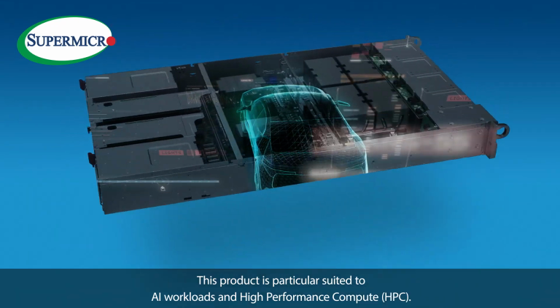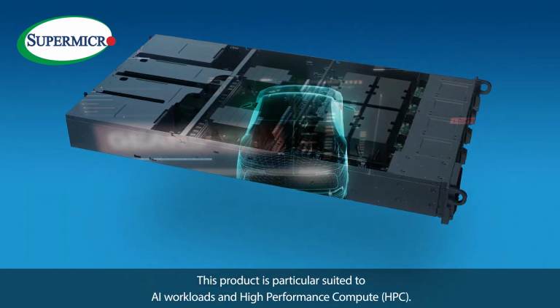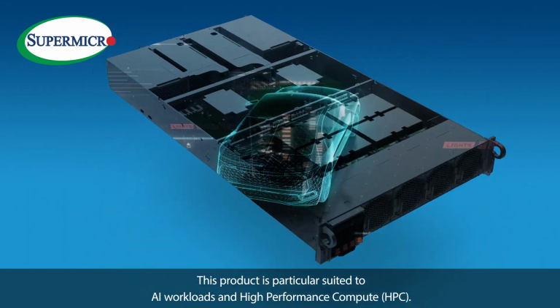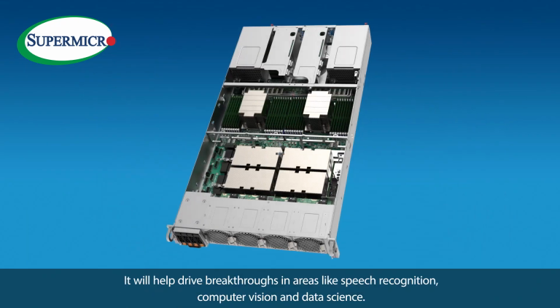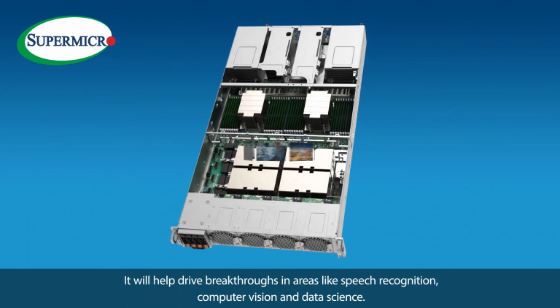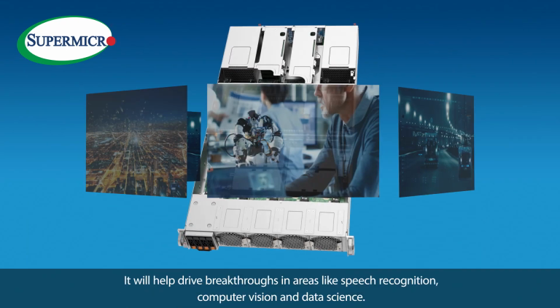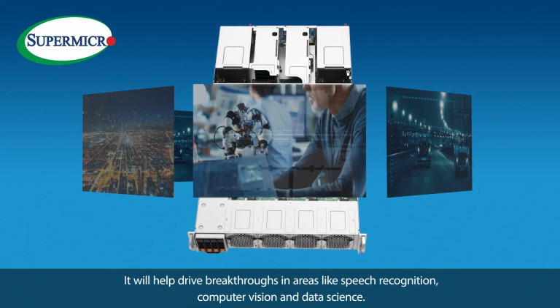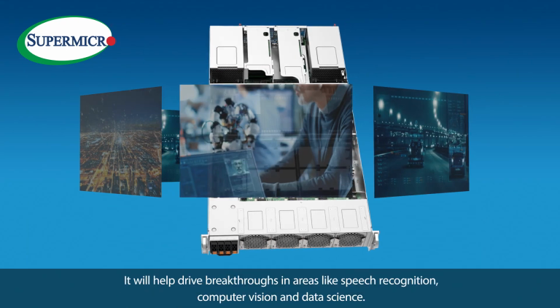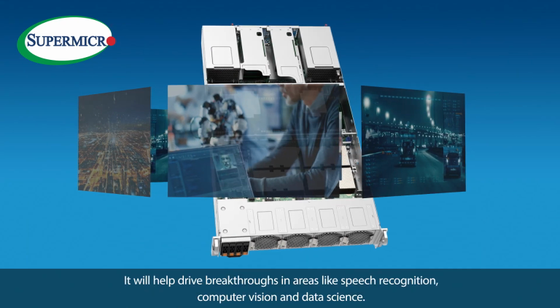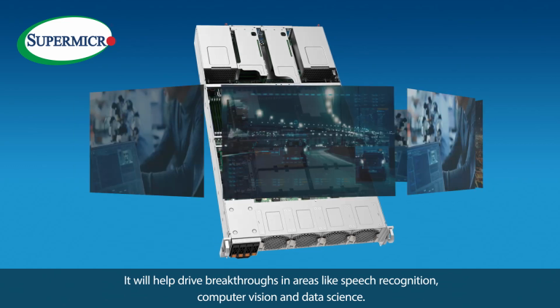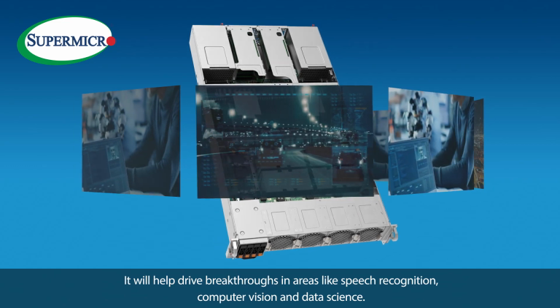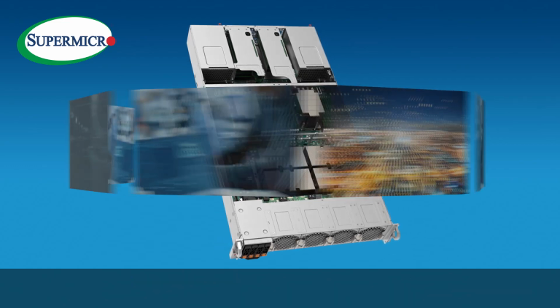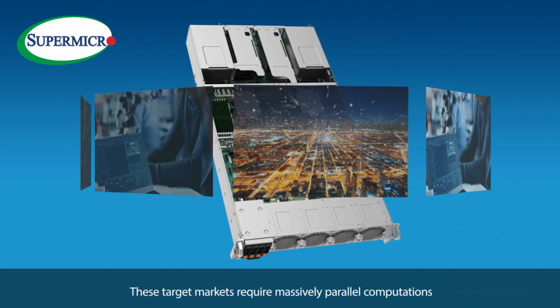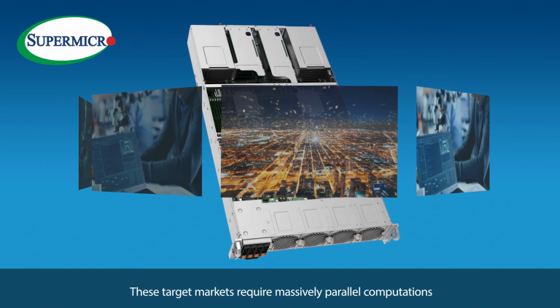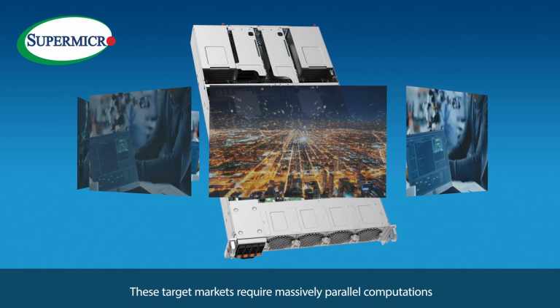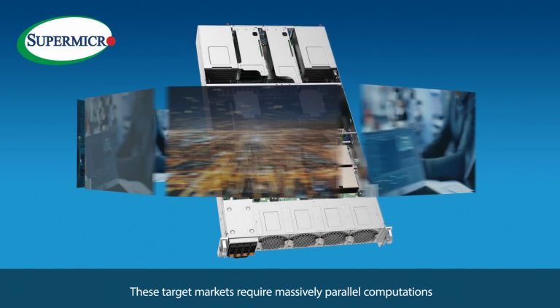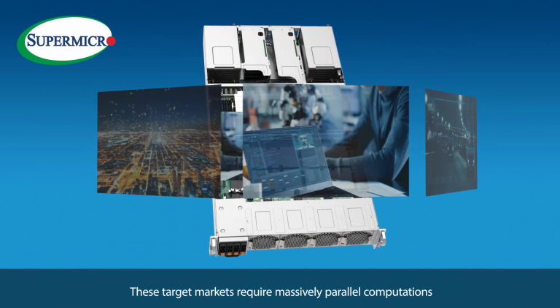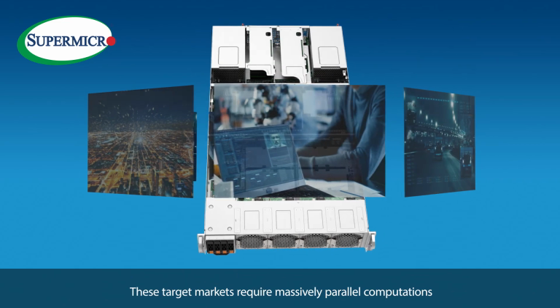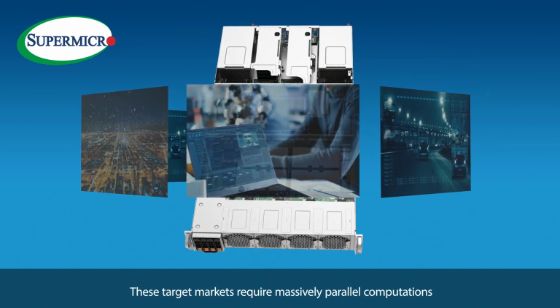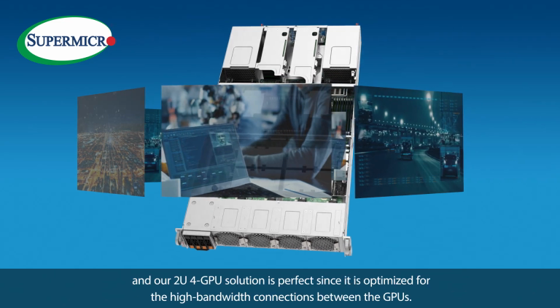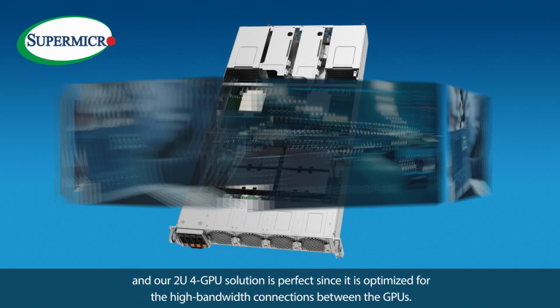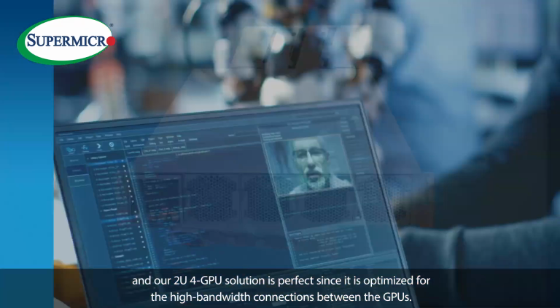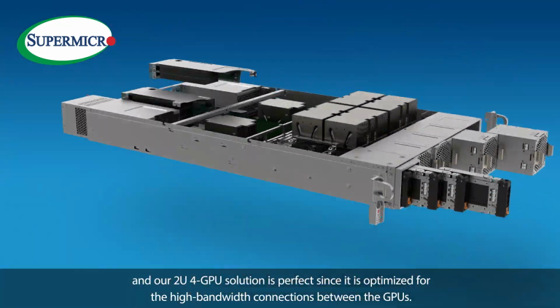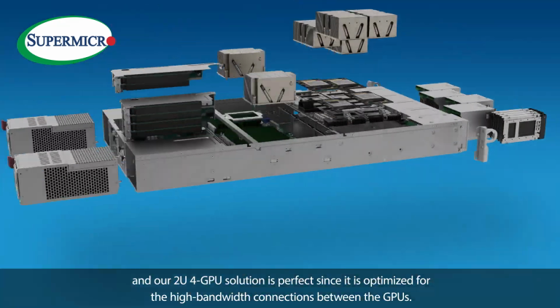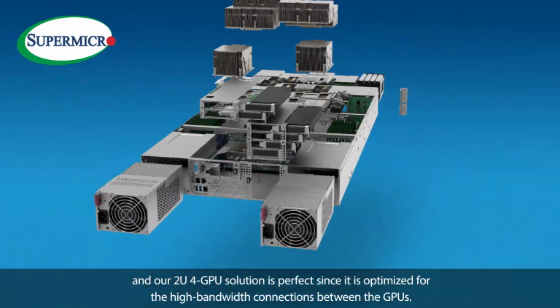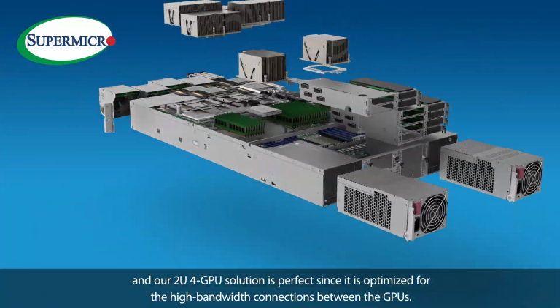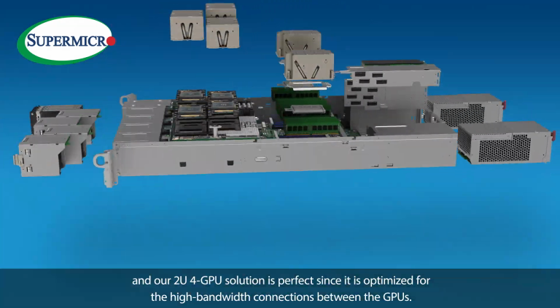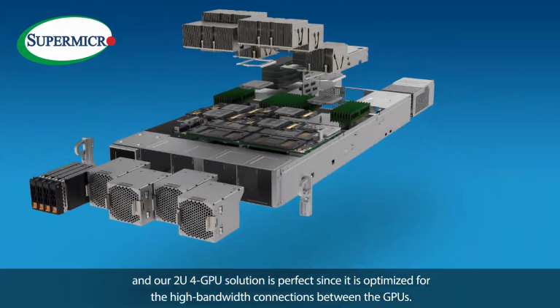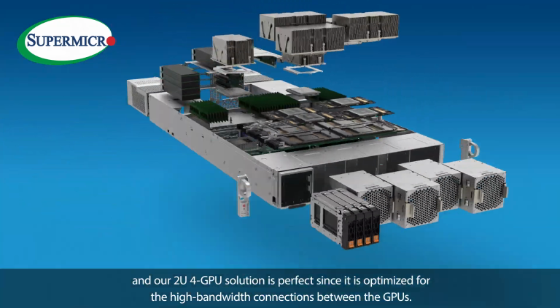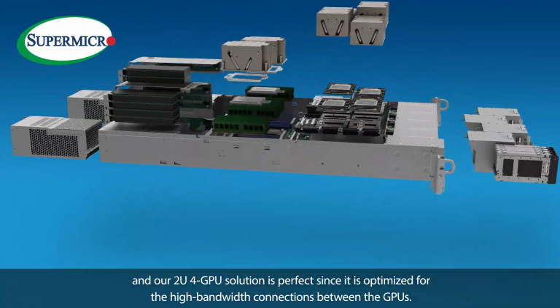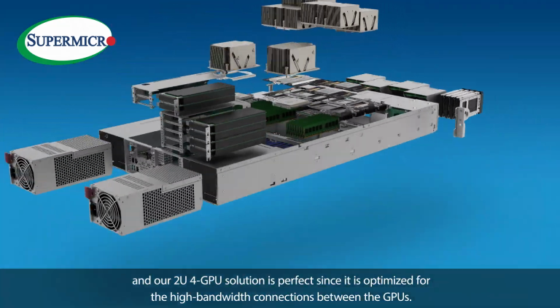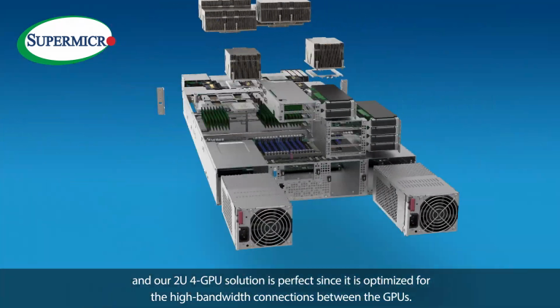It will help drive breakthroughs in areas like speech recognition, computer vision, and data science. These target markets require massively parallel computations, and our 2U 4-GPU solution is perfect since it's optimized for the high-bandwidth connections between the GPUs.